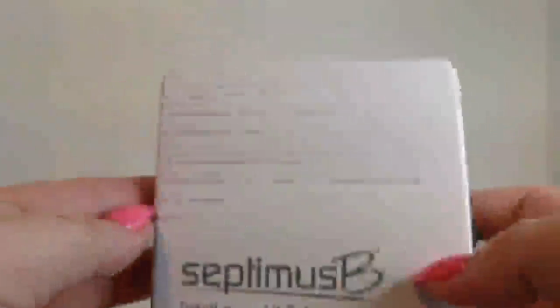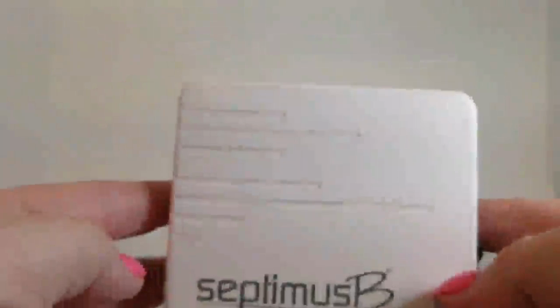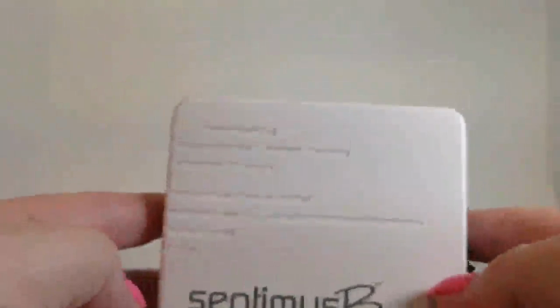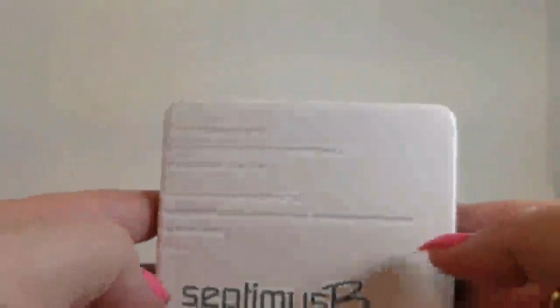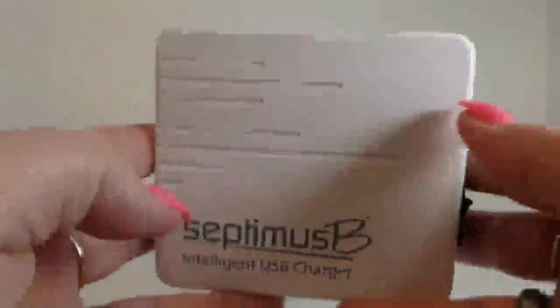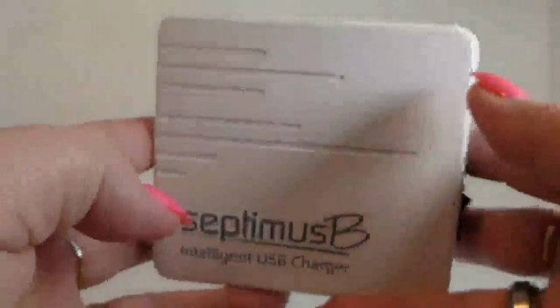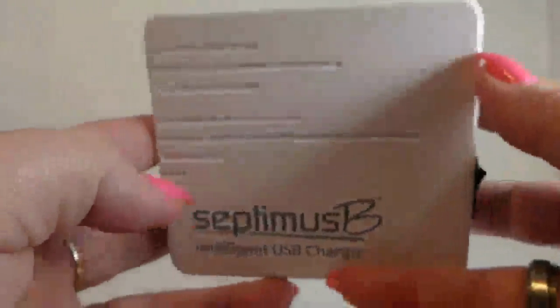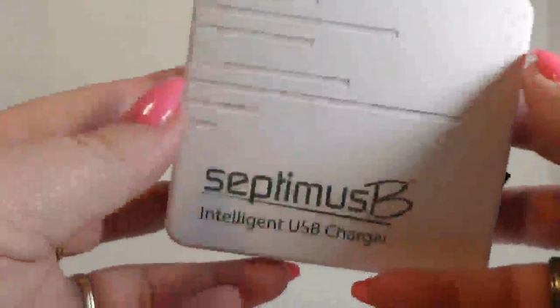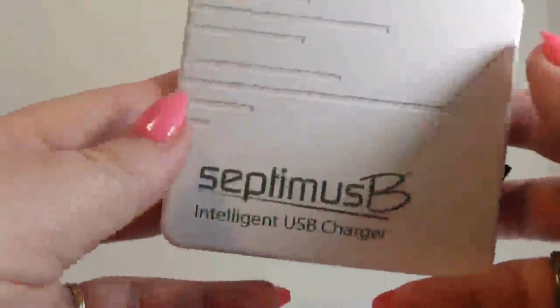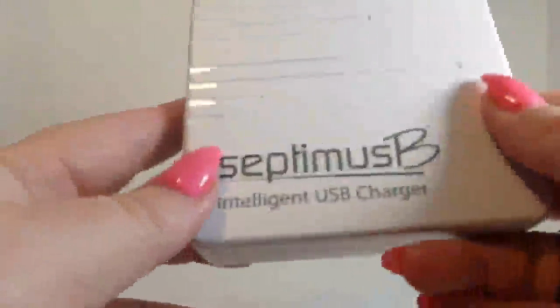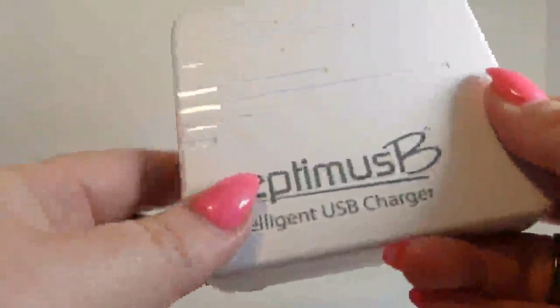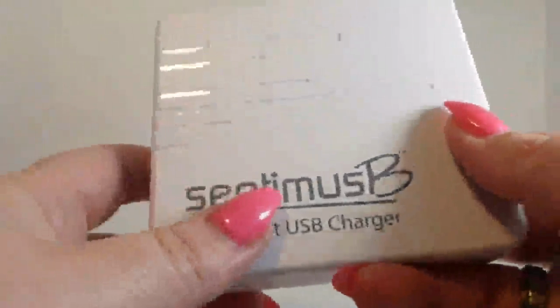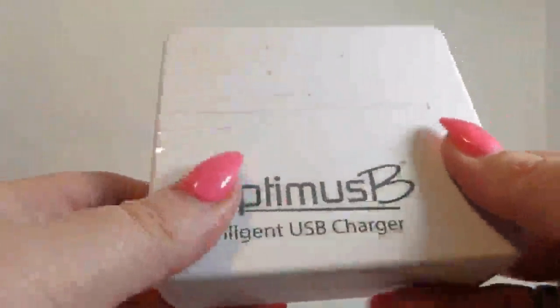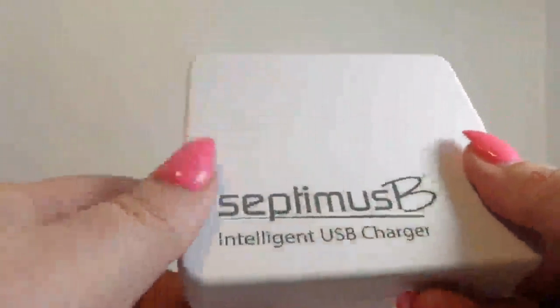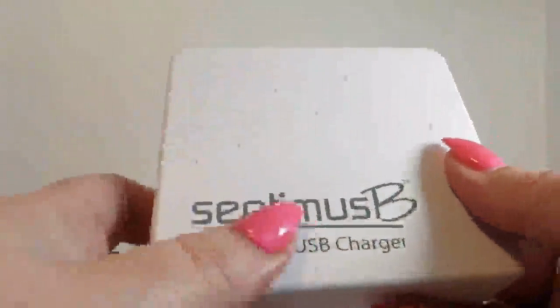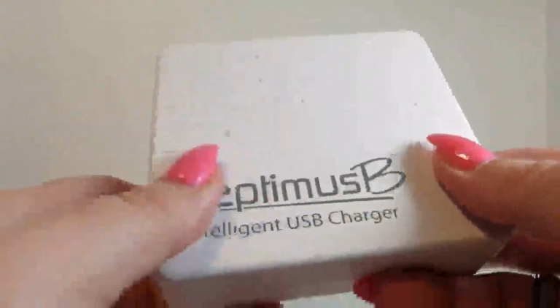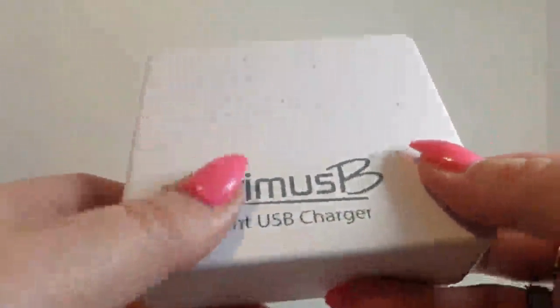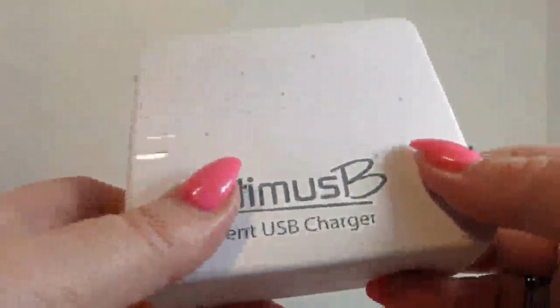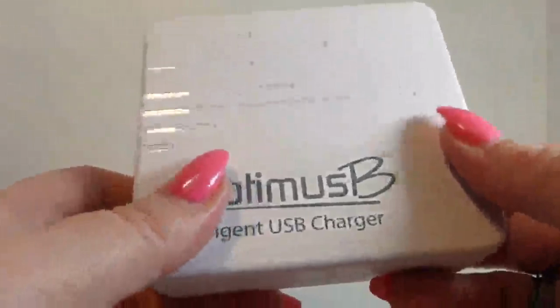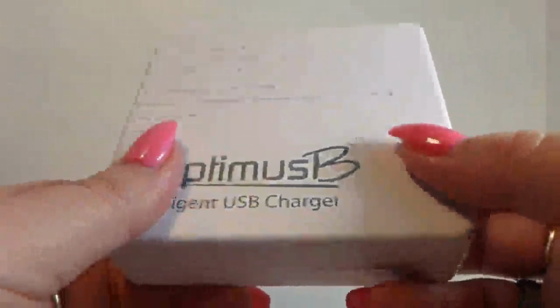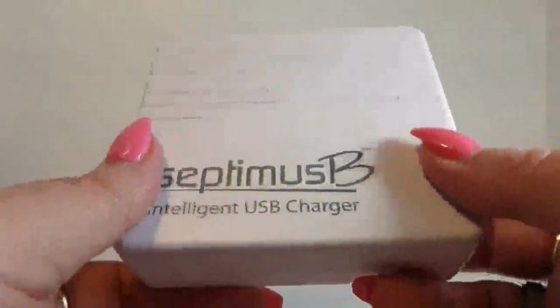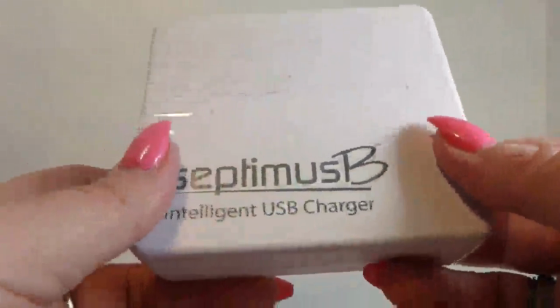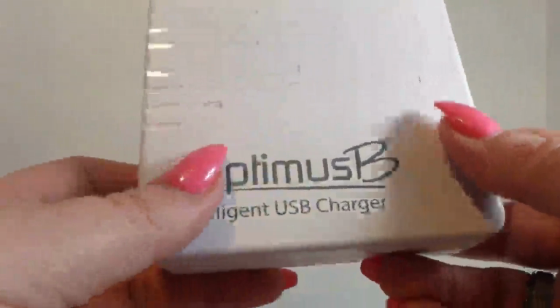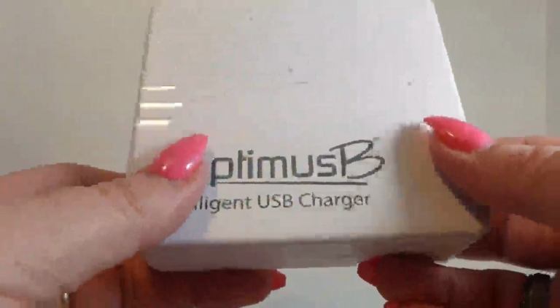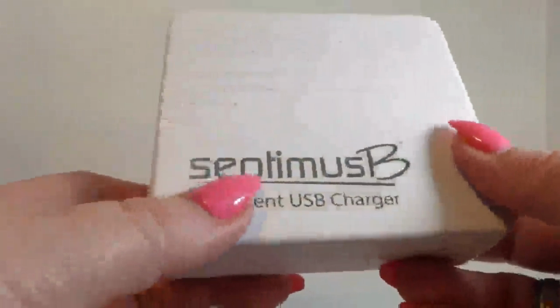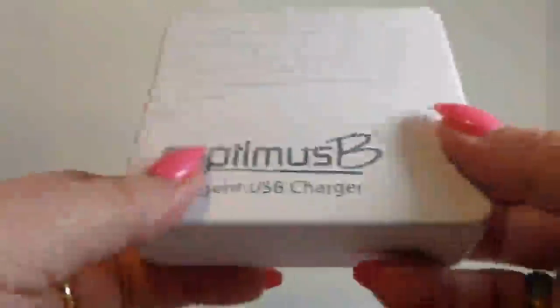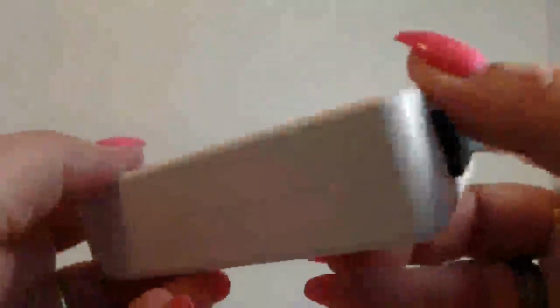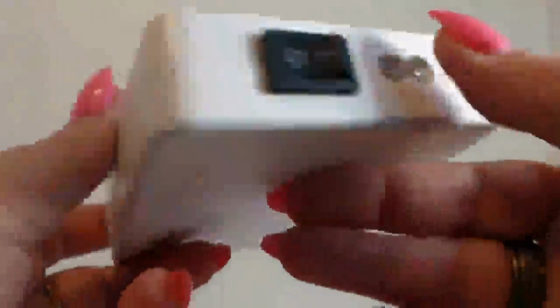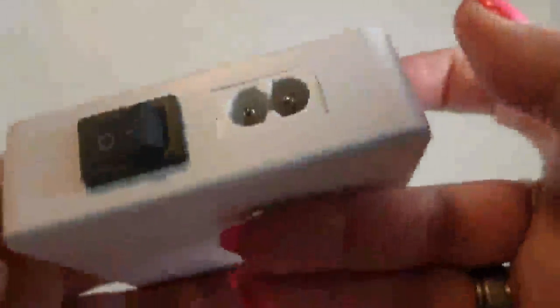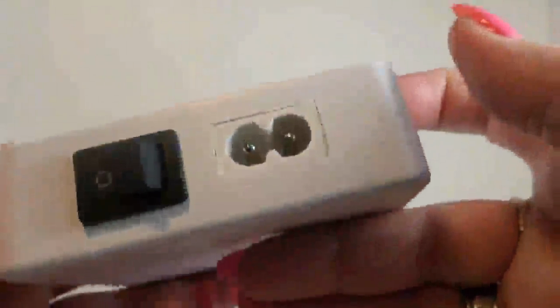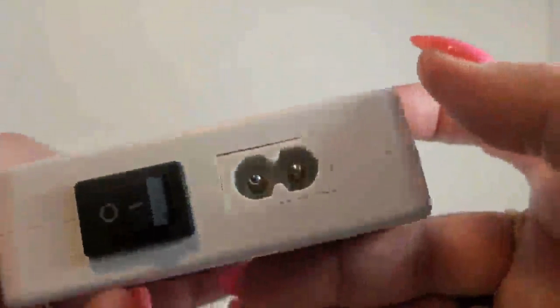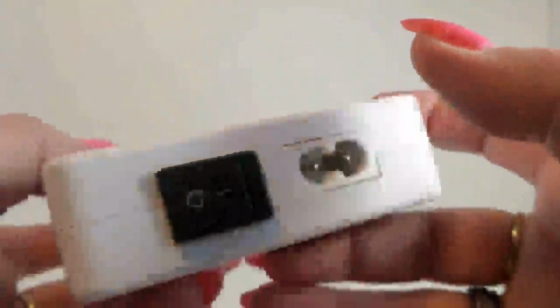So this is a great little charger. Highly recommend it. Great for families or anybody, maybe just a single person that has a lot of different devices they want to keep together. Great idea.